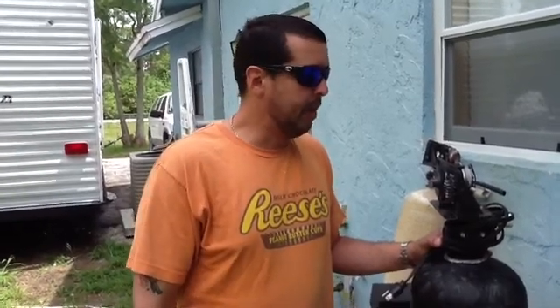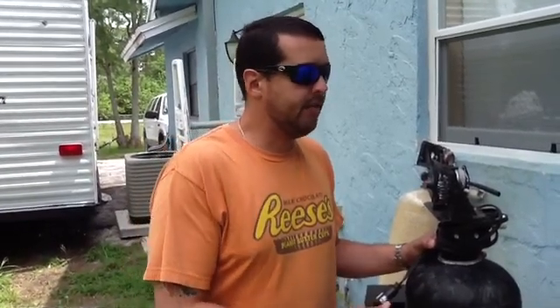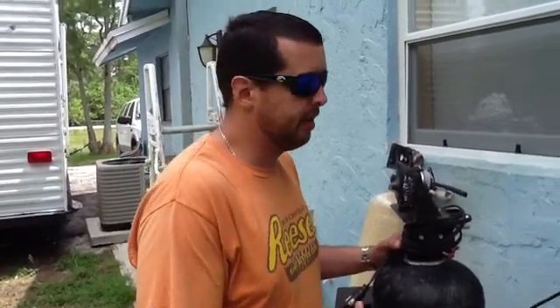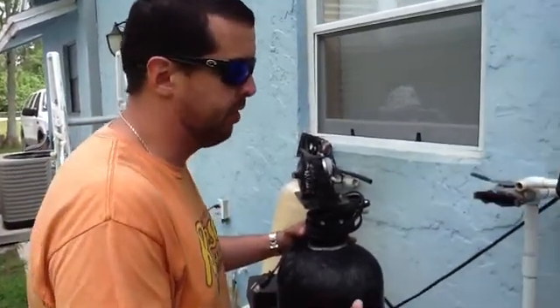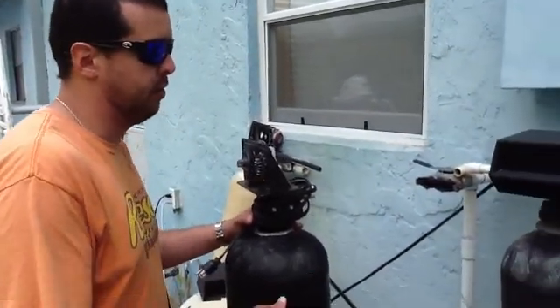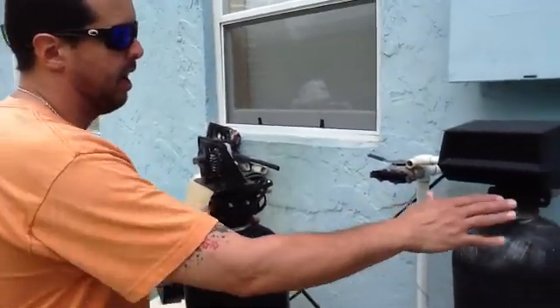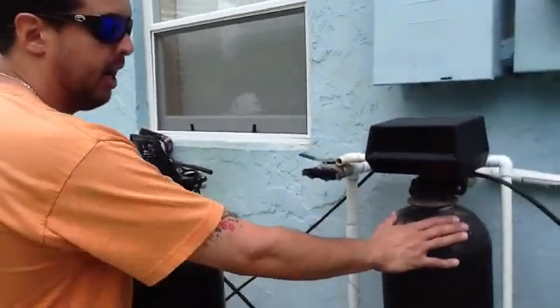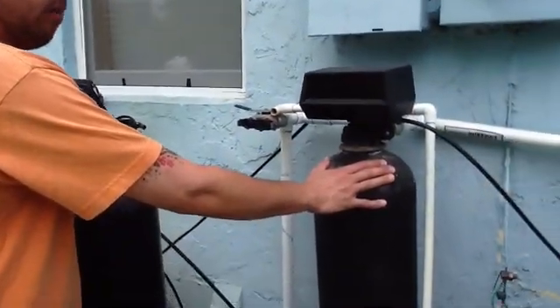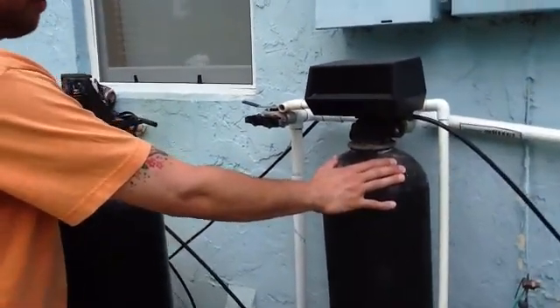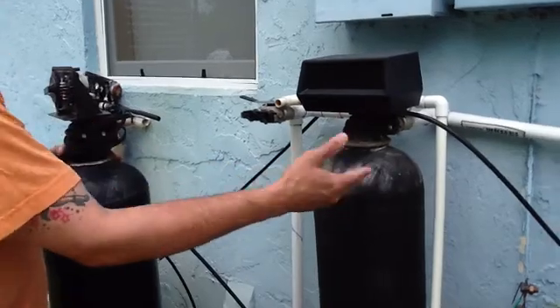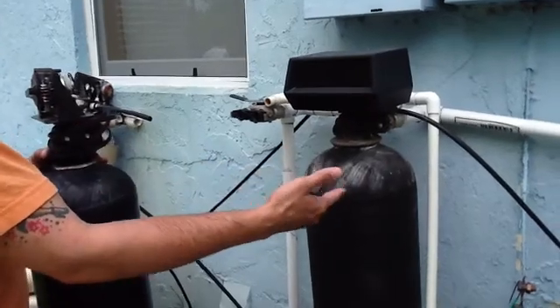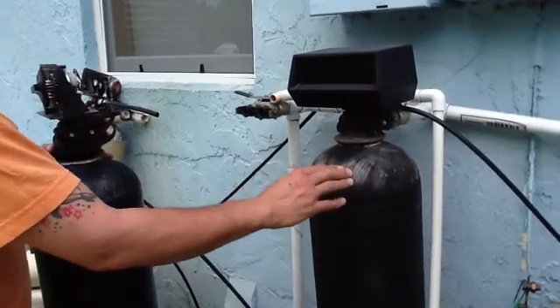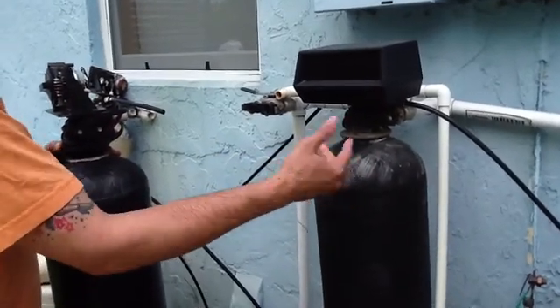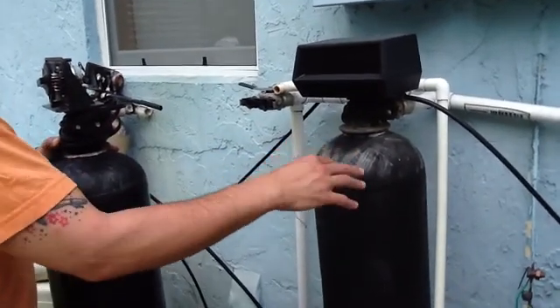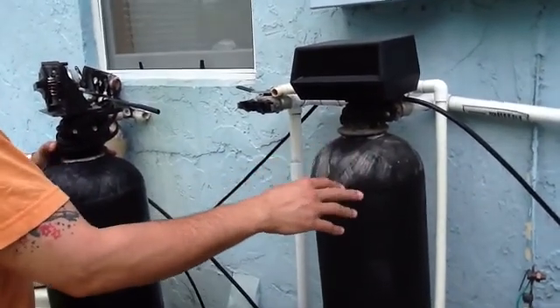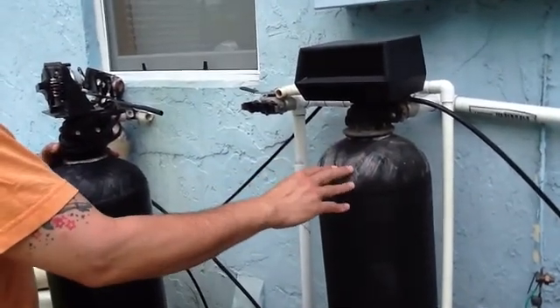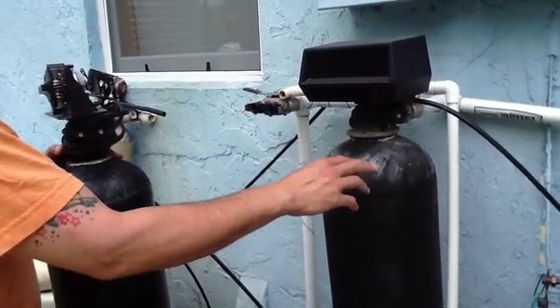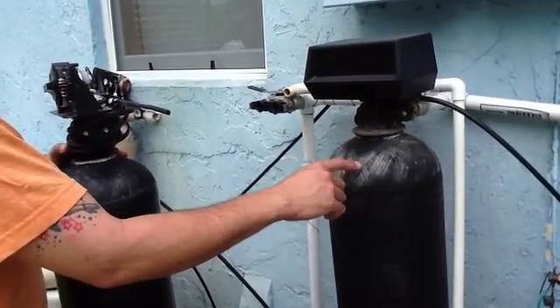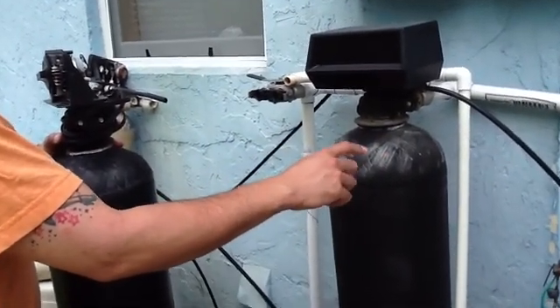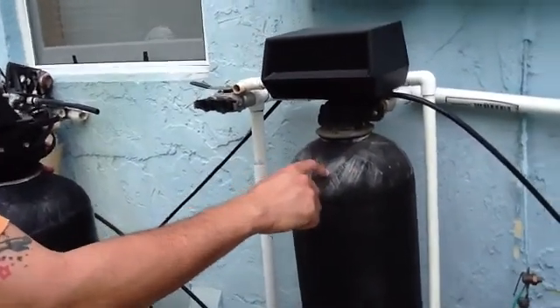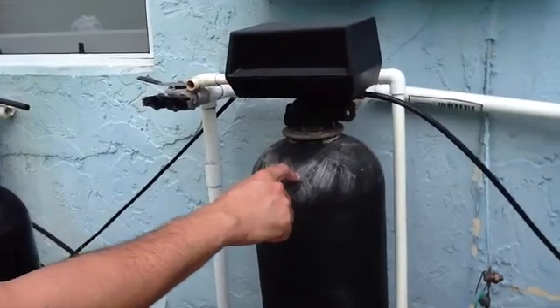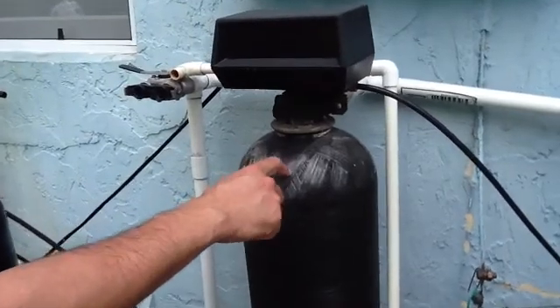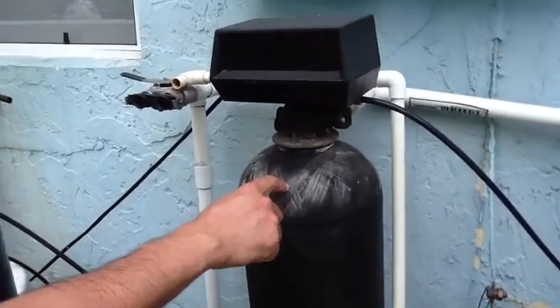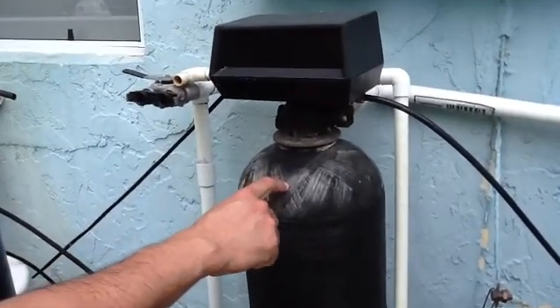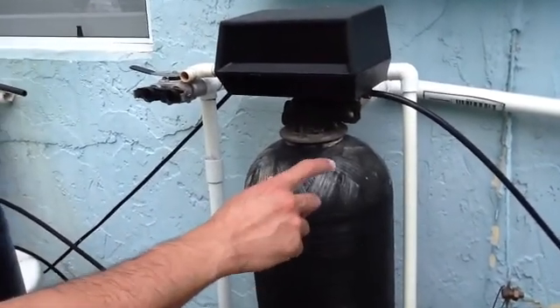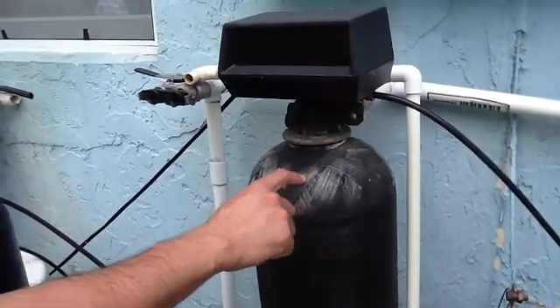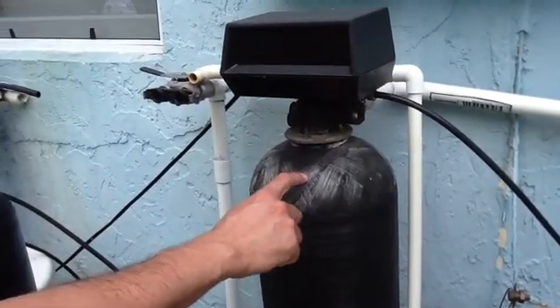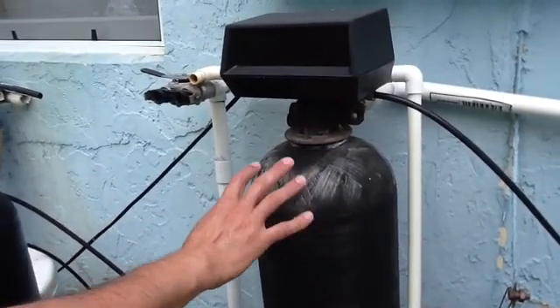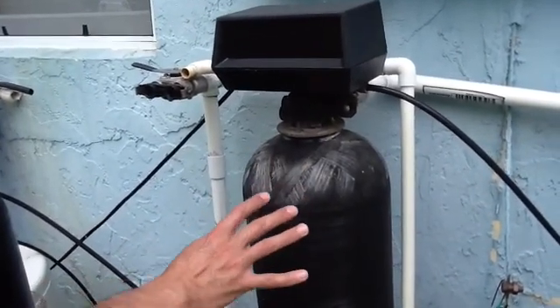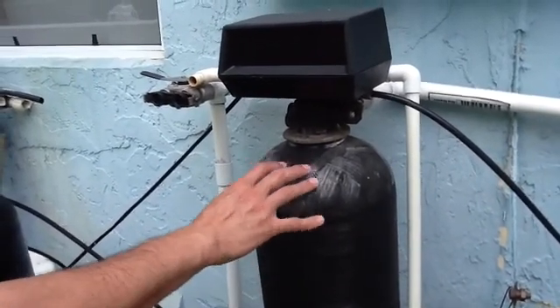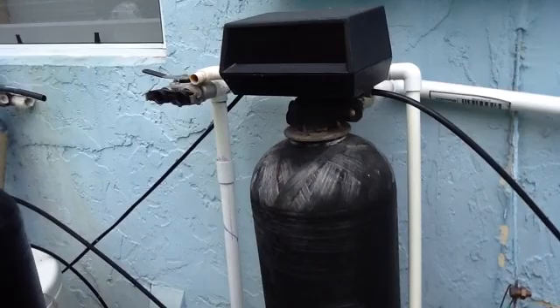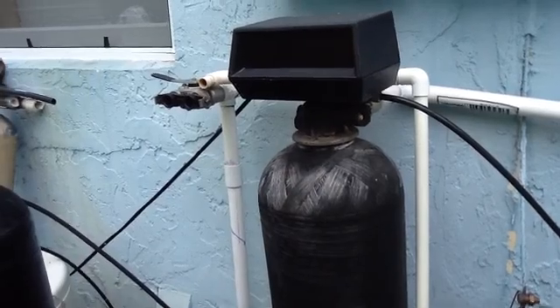What I have here — let me just give you an overview — I have a water softener. And as you can tell by the tank, from the sun and stuff, it's been faded and it's starting to break down a little bit. So what I'll do next is I'll get some black Rust-Oleum paint and paint this so that the fiberglass doesn't come apart.